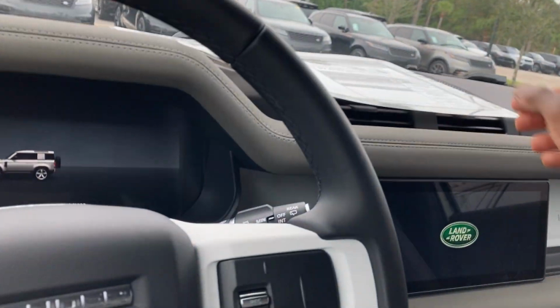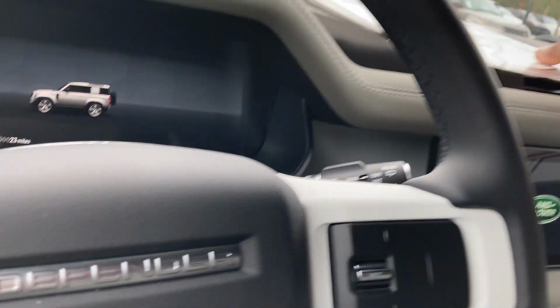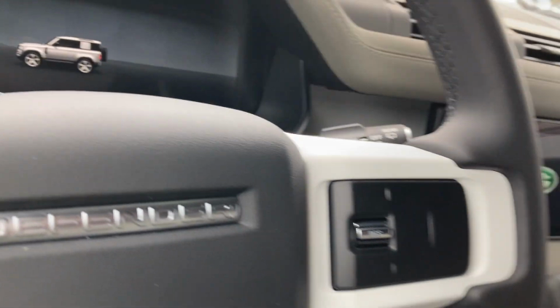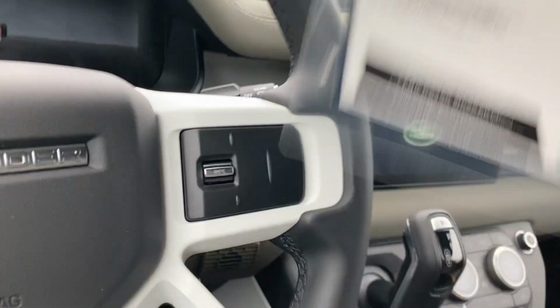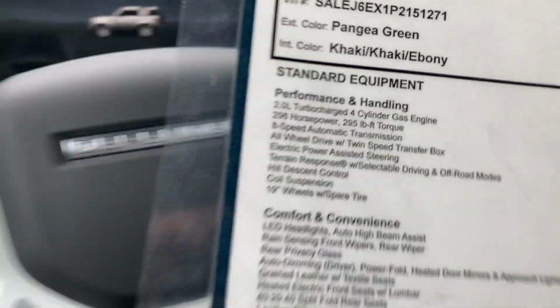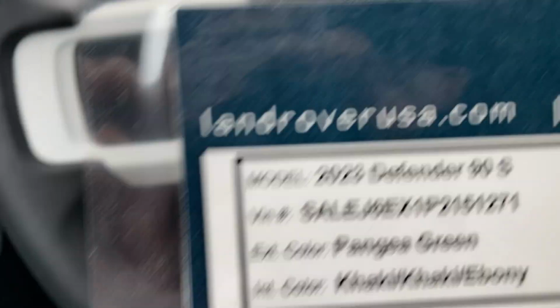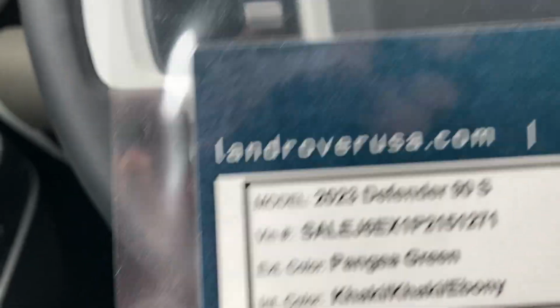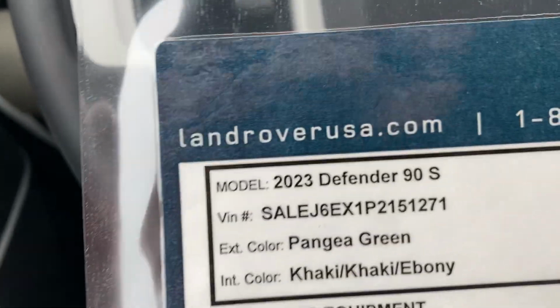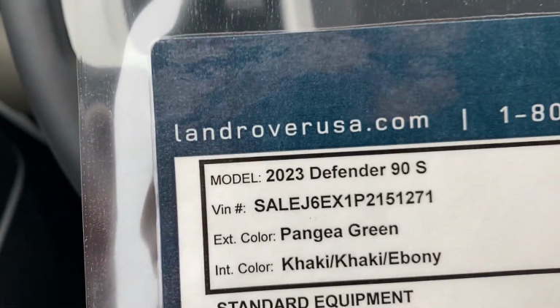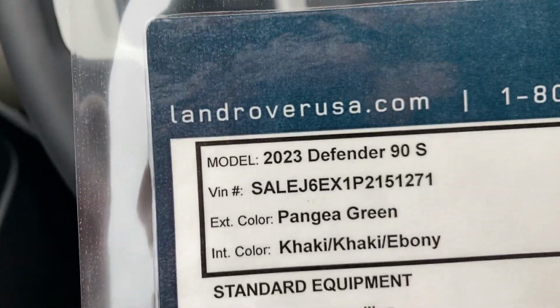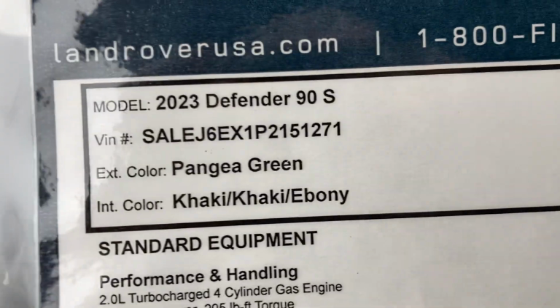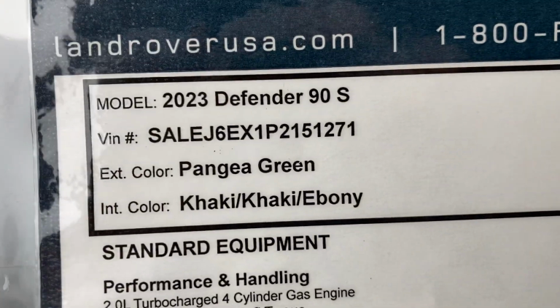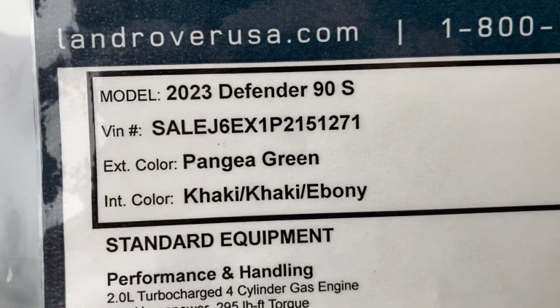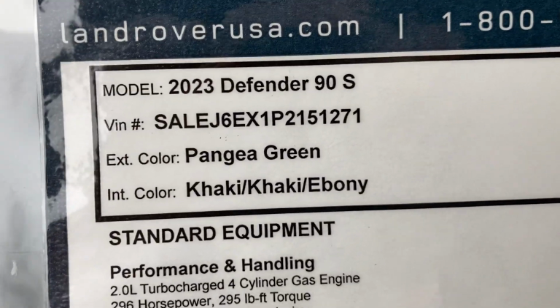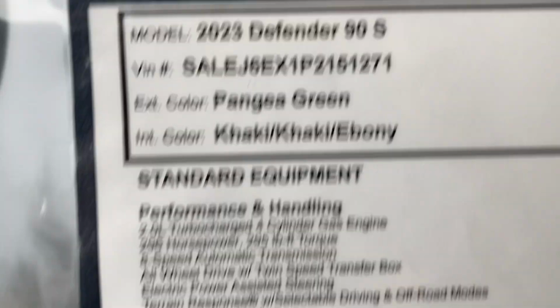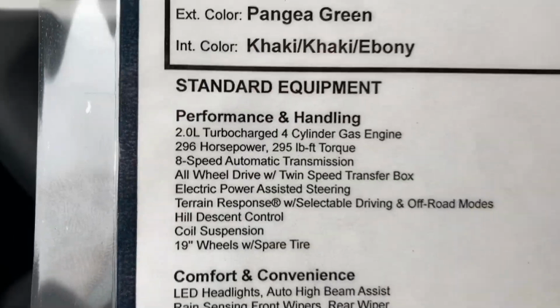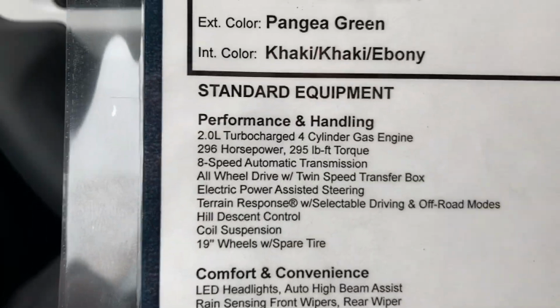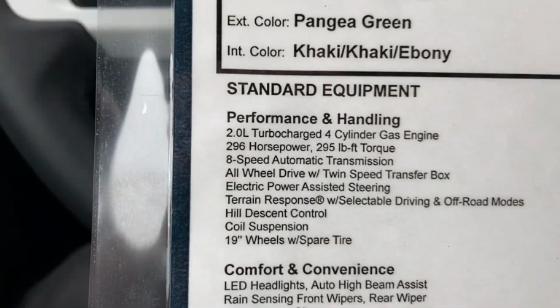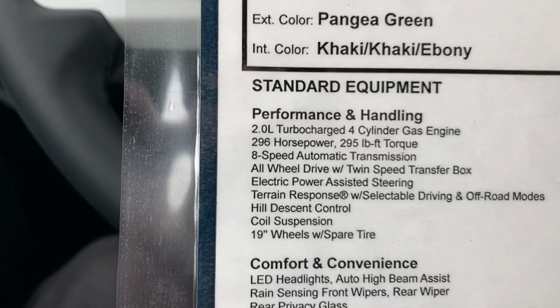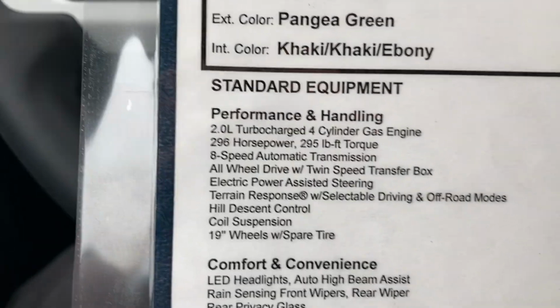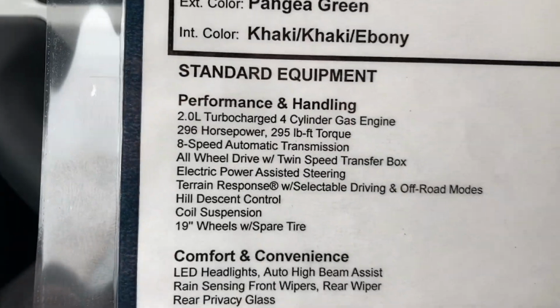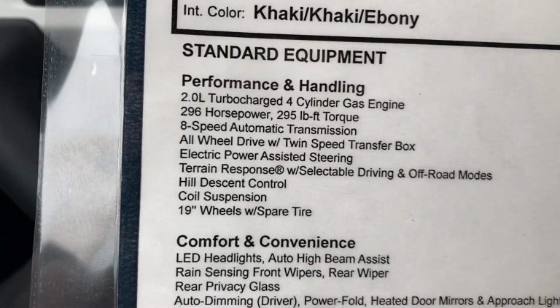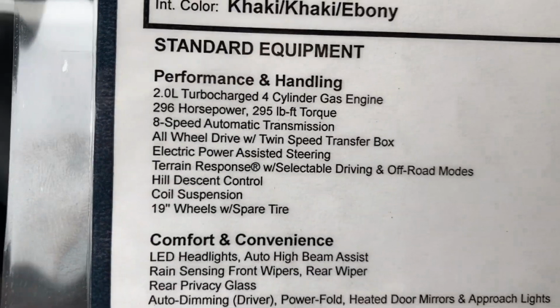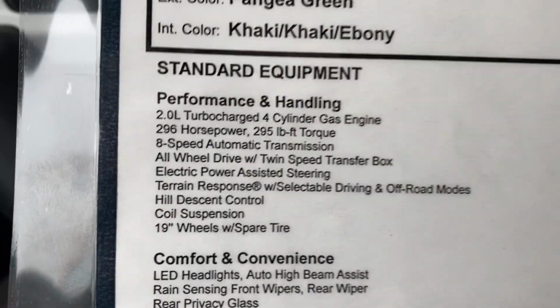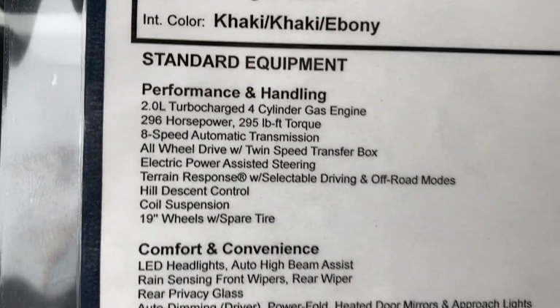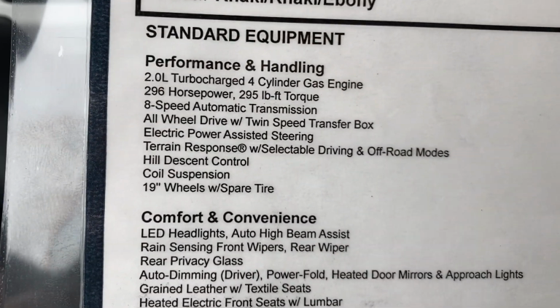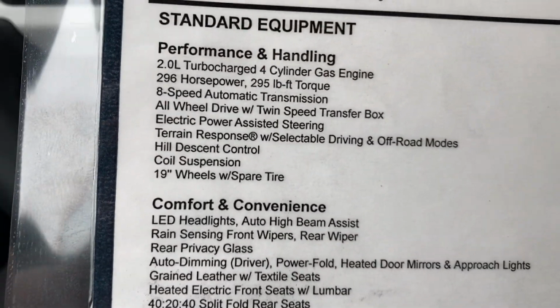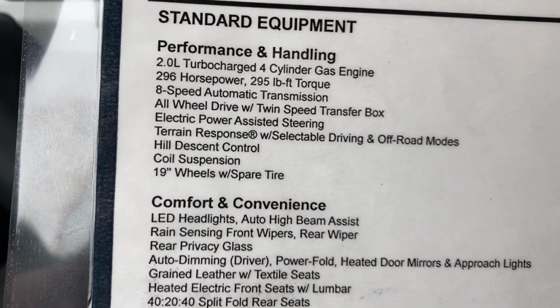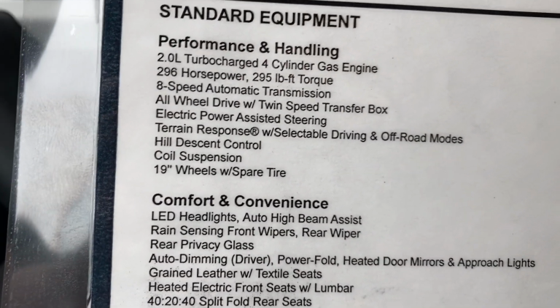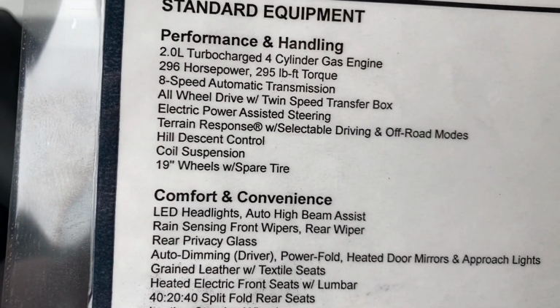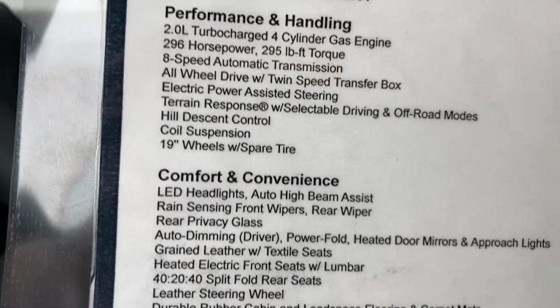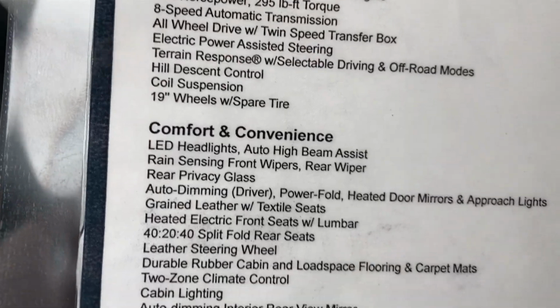Let me show you the window sticker. It's a 2023 Defender 90S in Pangea Green — that's what they call the paint color. Got the 2.0 turbocharged four-cylinder pumping out 296 horsepower. 8-speed automatic transmission, all-wheel drive — that comes in handy.